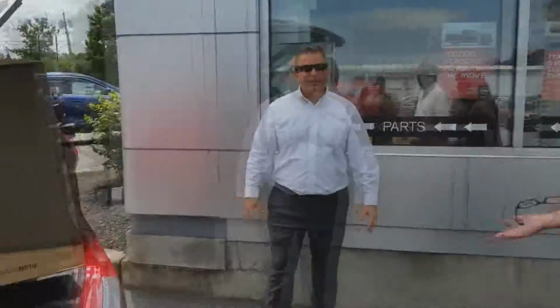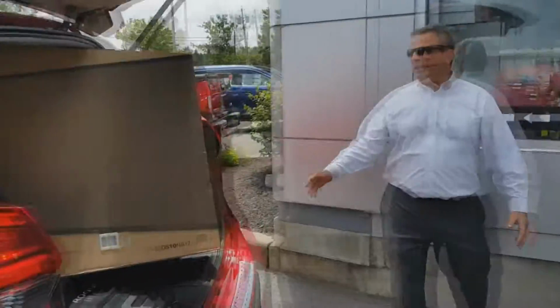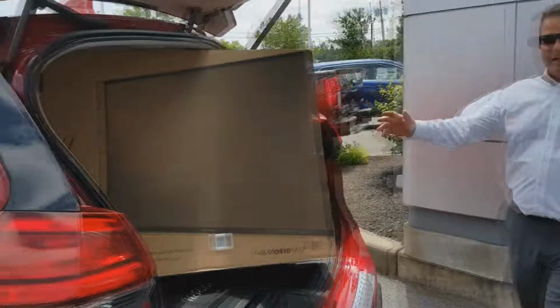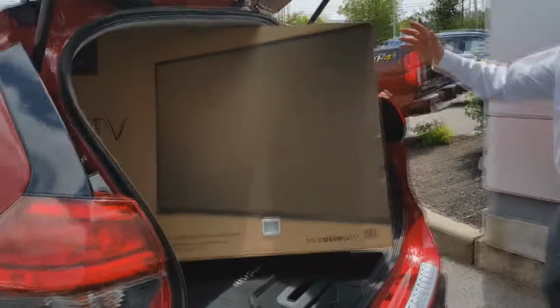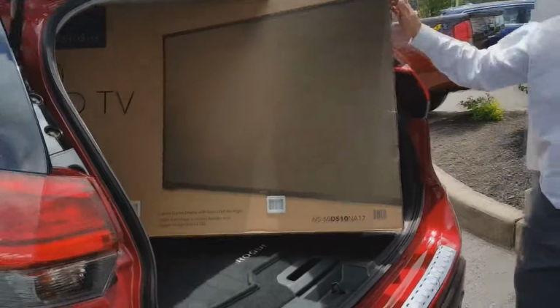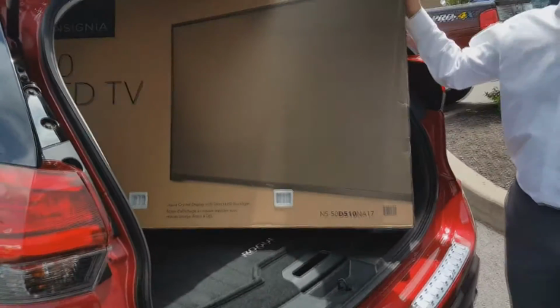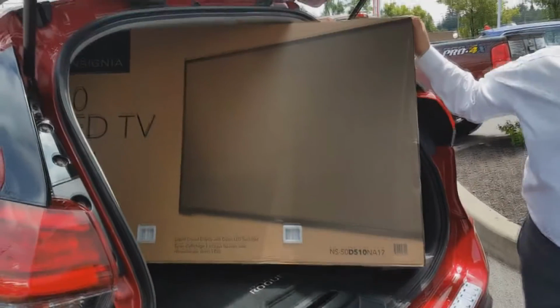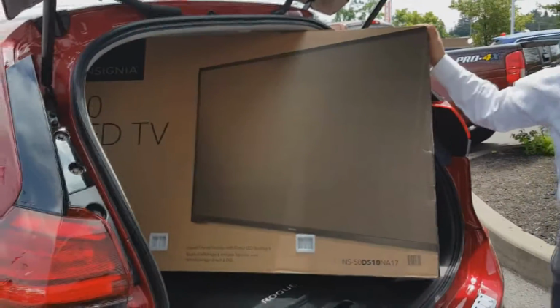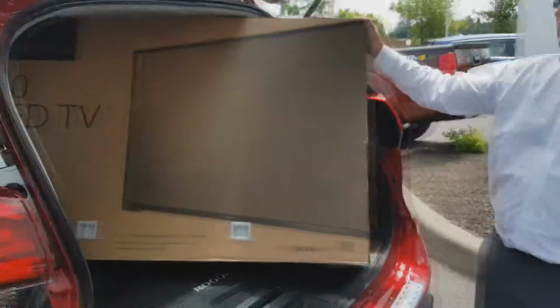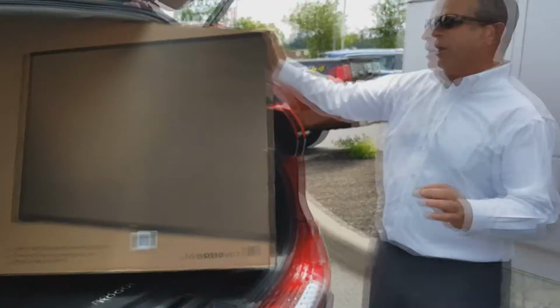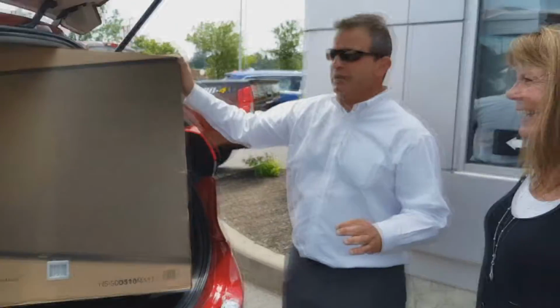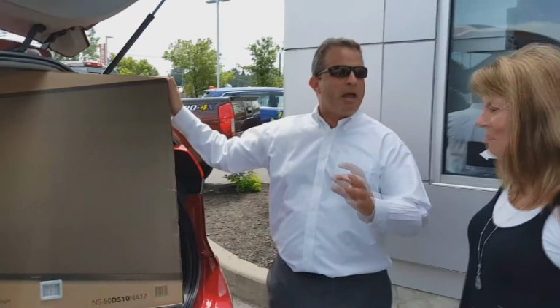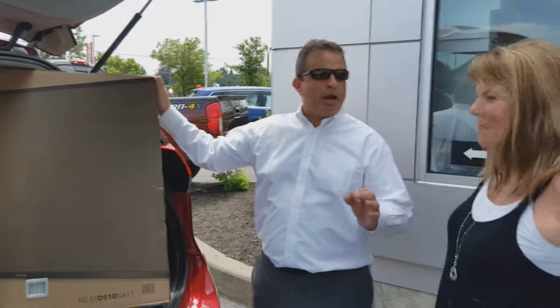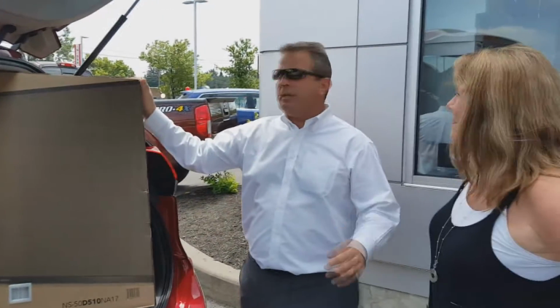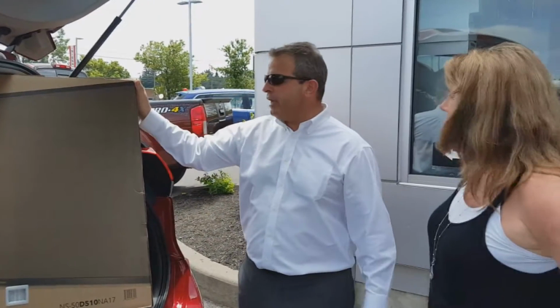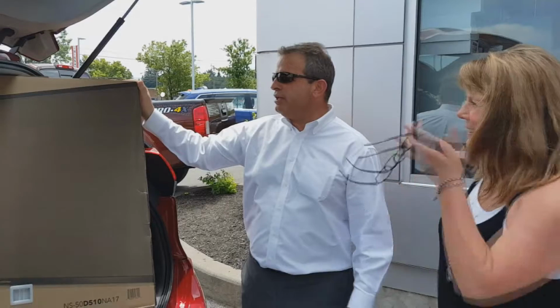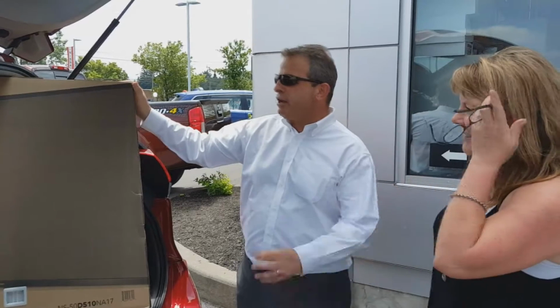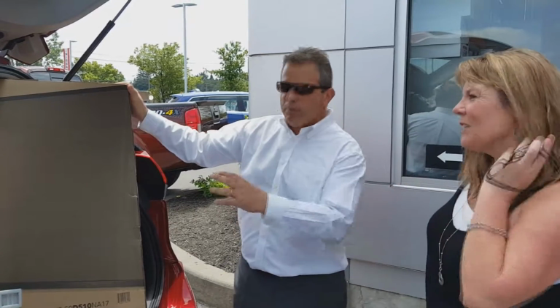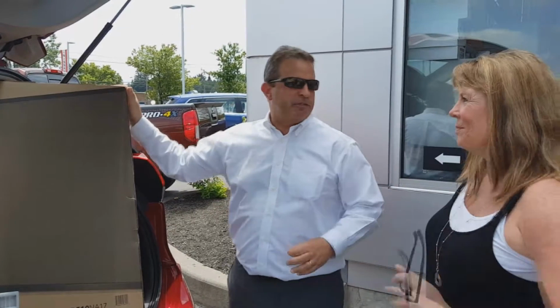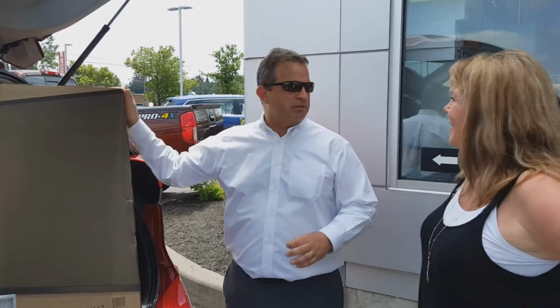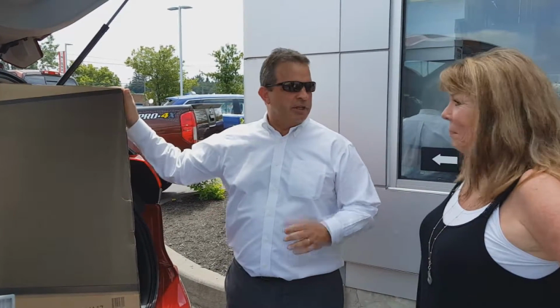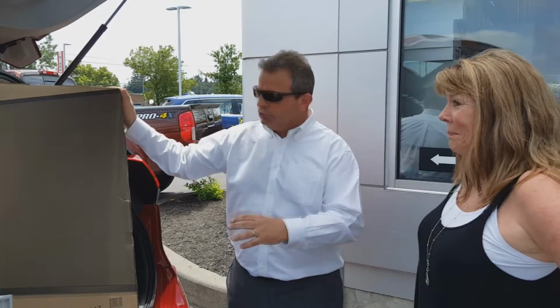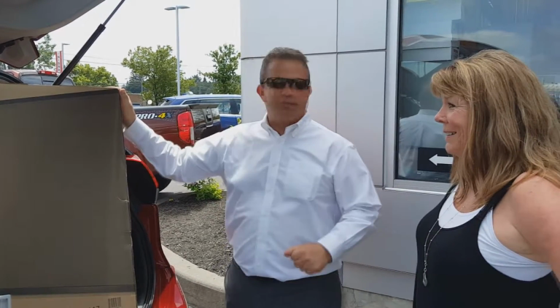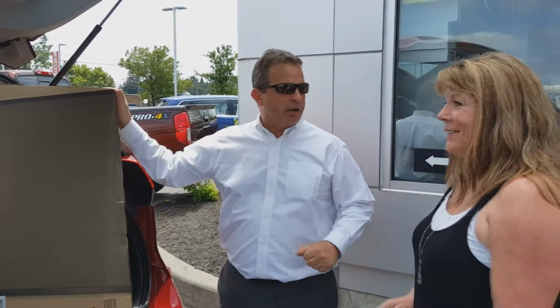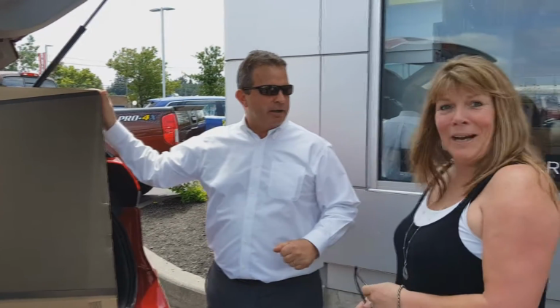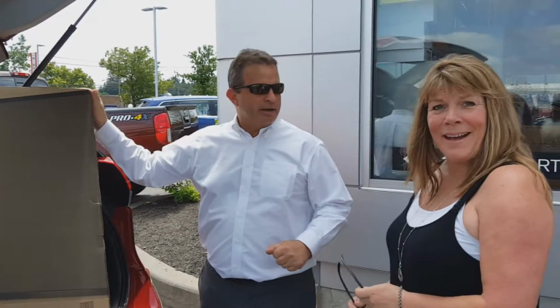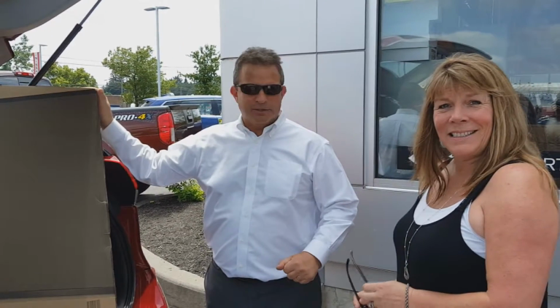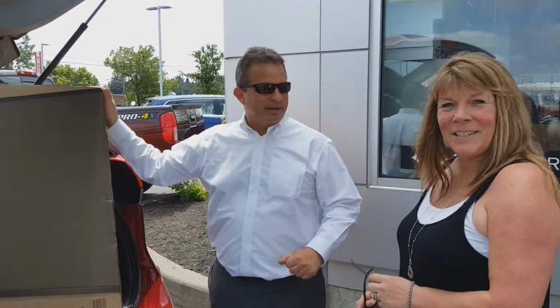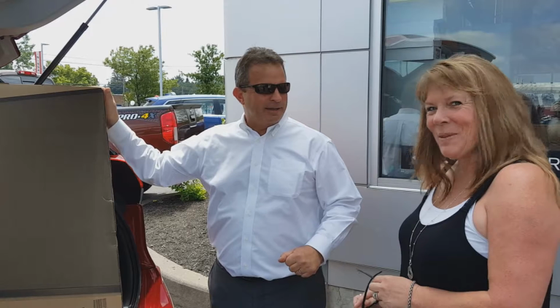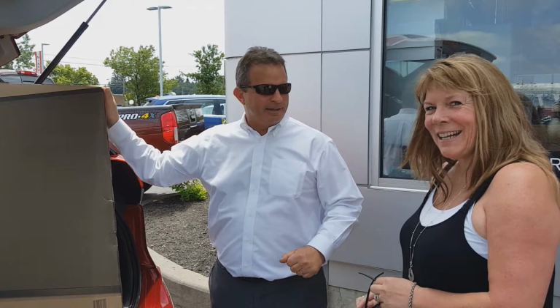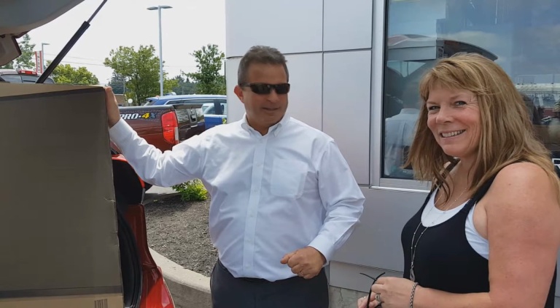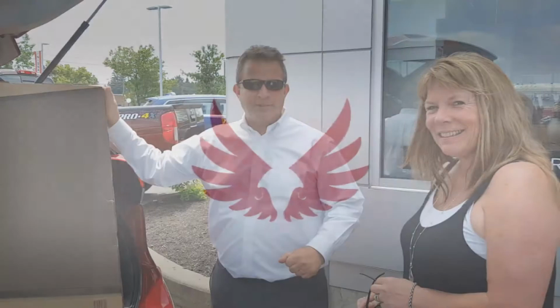Why is there a TV in here? It's the TV in the trunk sales event at Carbo Nissan — buy any brand new Nissan and they're going to put a 50-inch TV in the trunk. Not bad! Stop into Carbo Nissan.